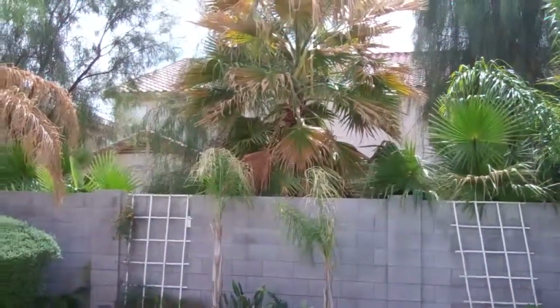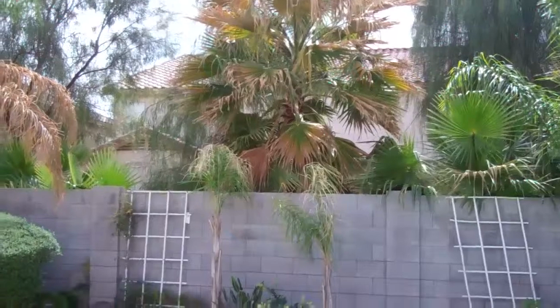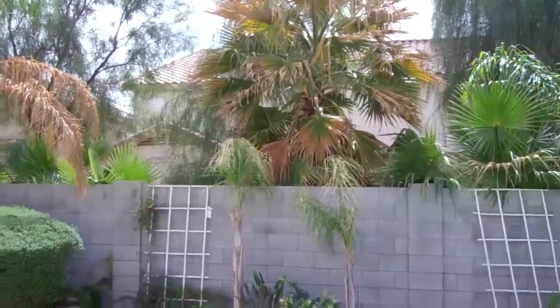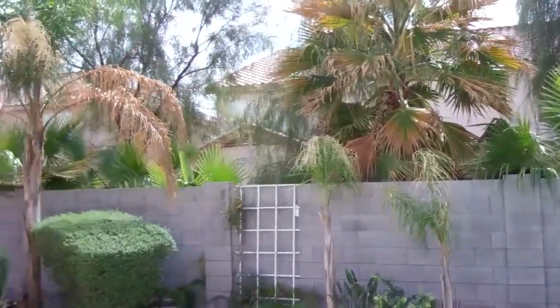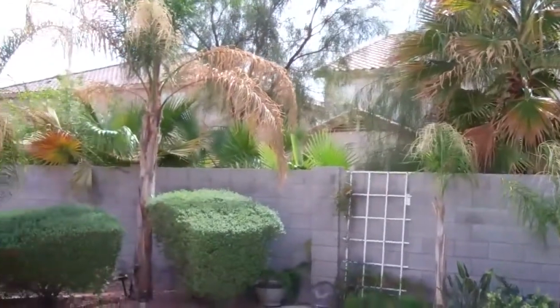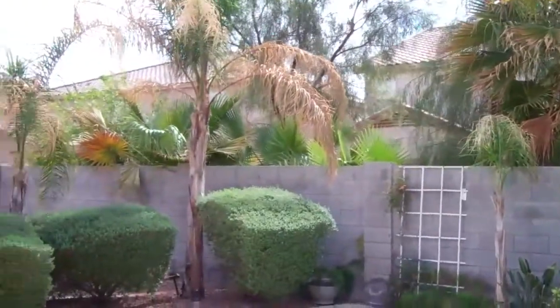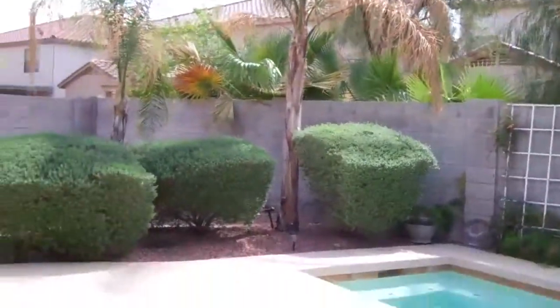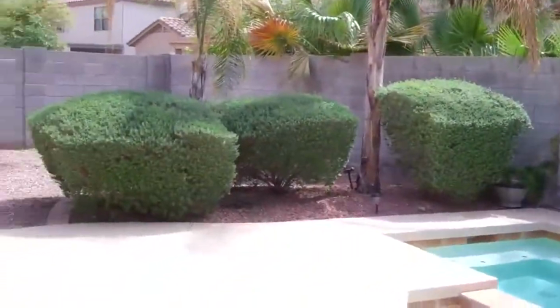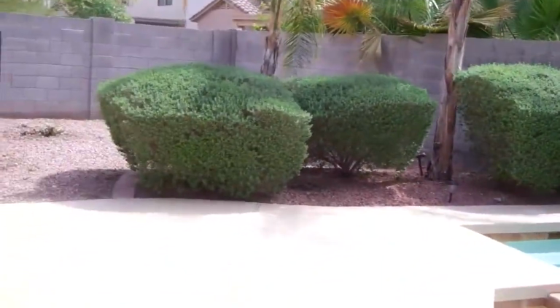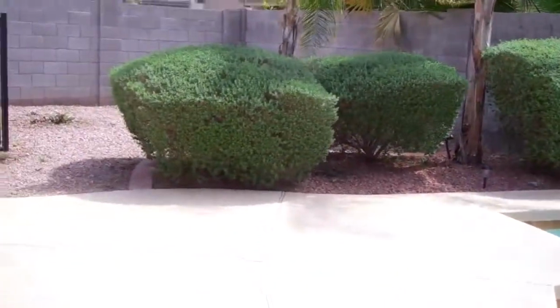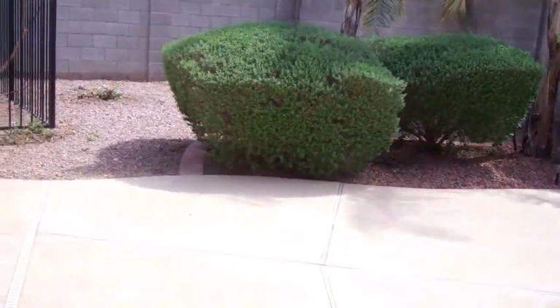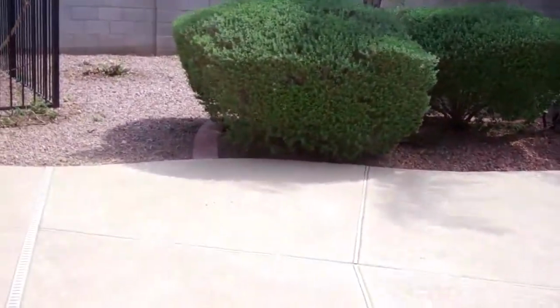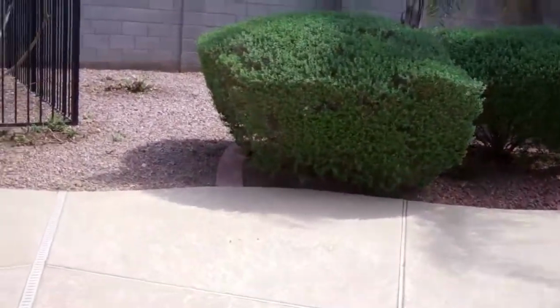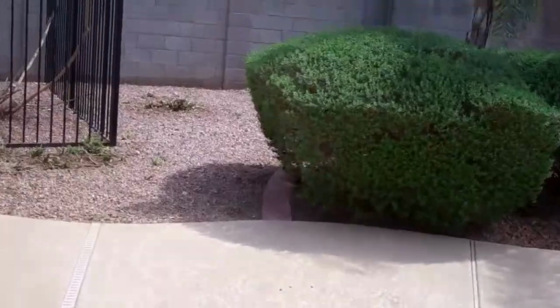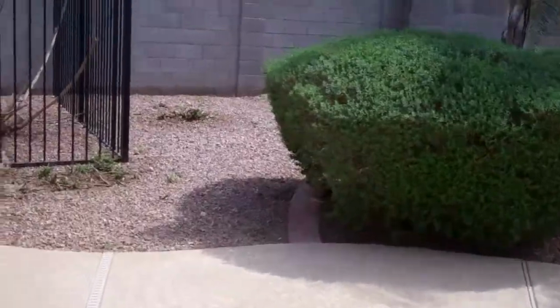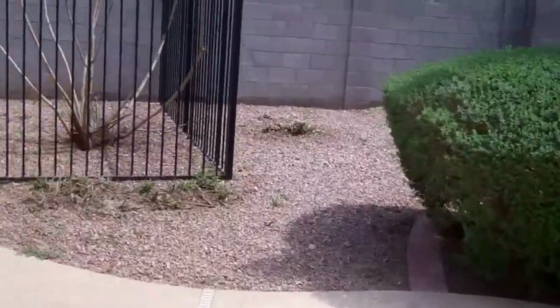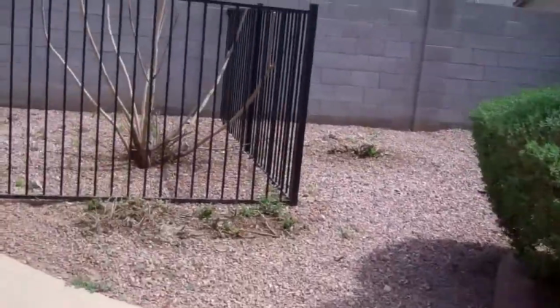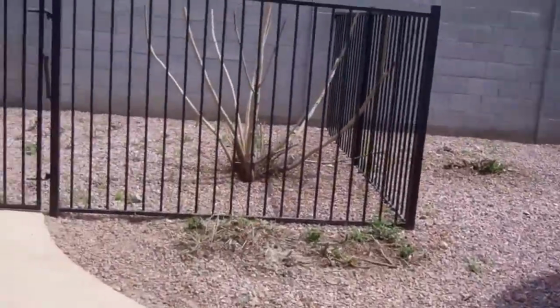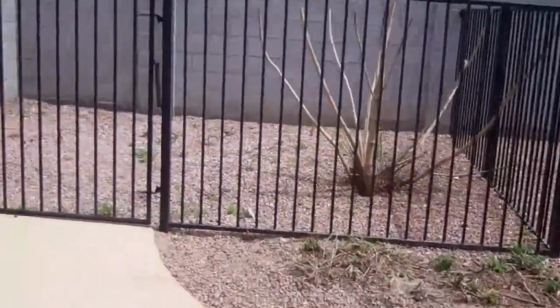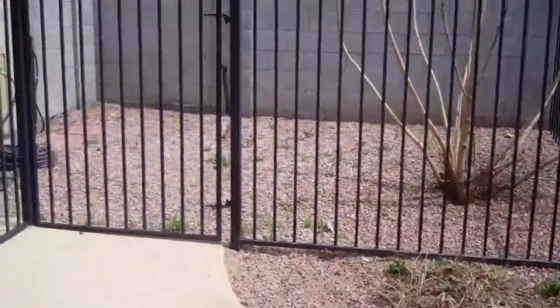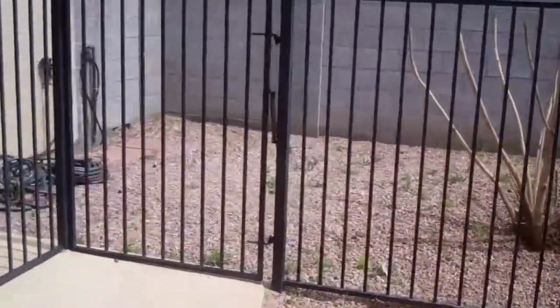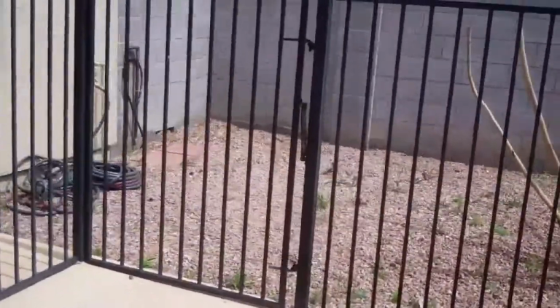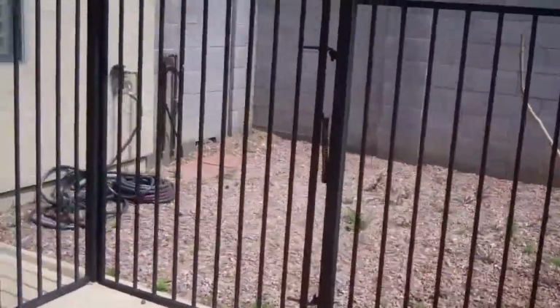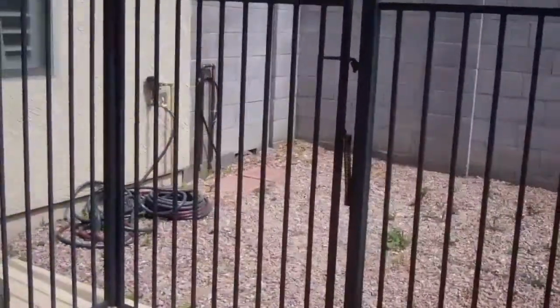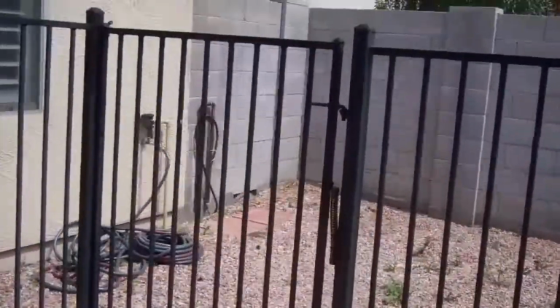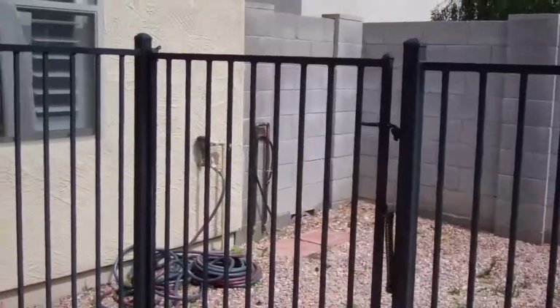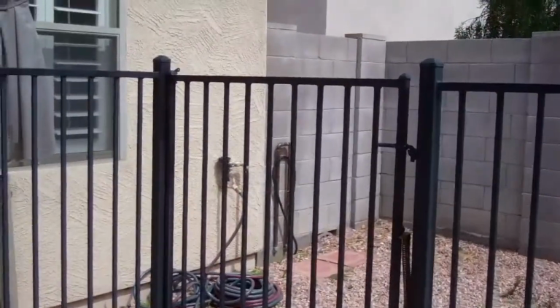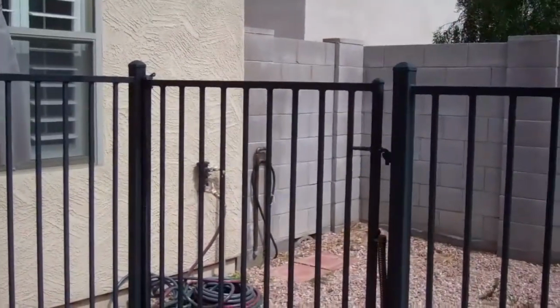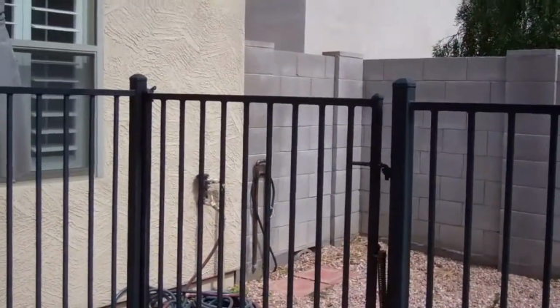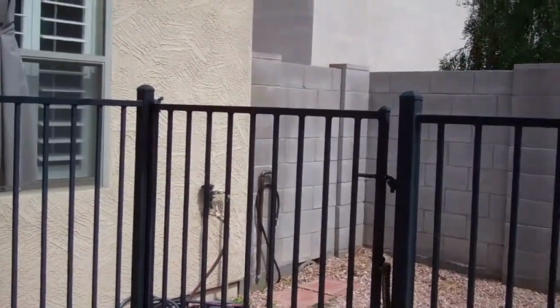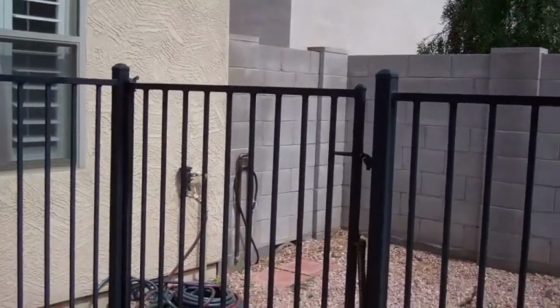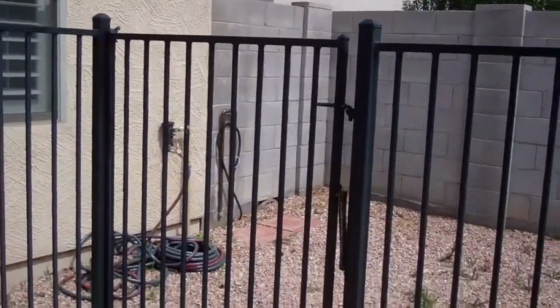Lots of trees in the neighbor's yard, not very well cared for. And this is the backyard — not even a side yard here. This is closed in. I don't know if they had this as a dog run or something.